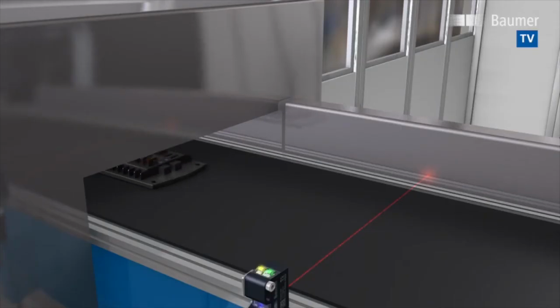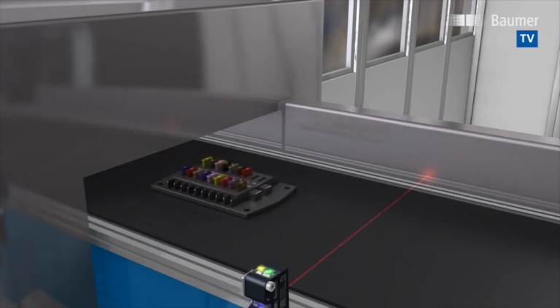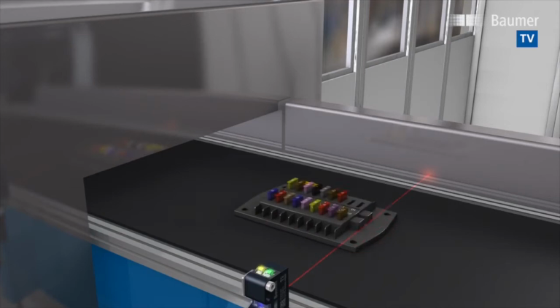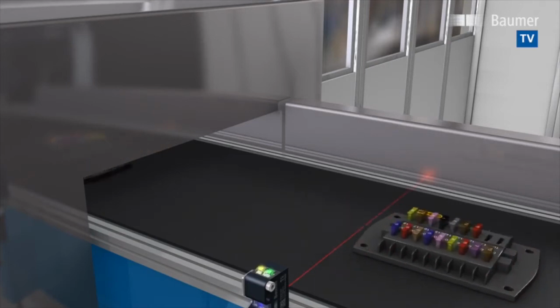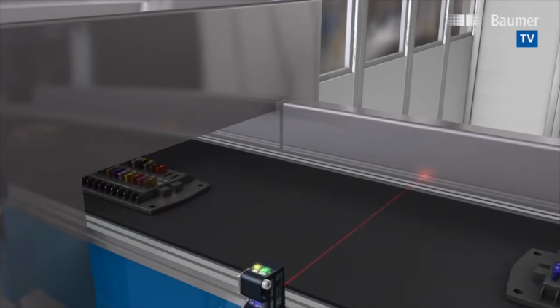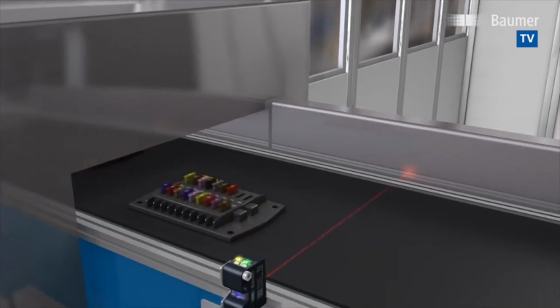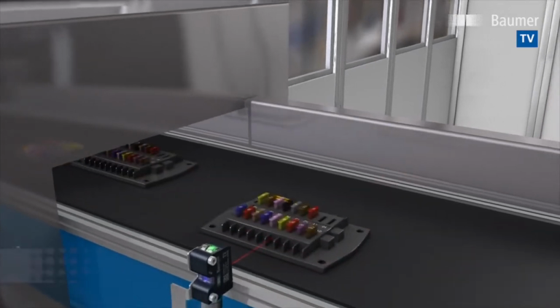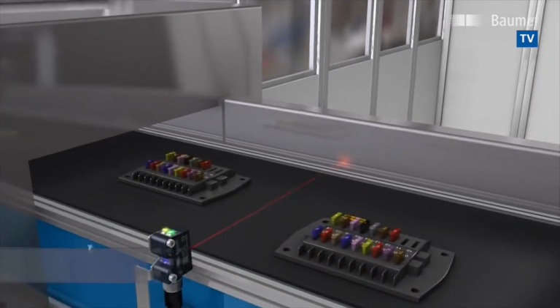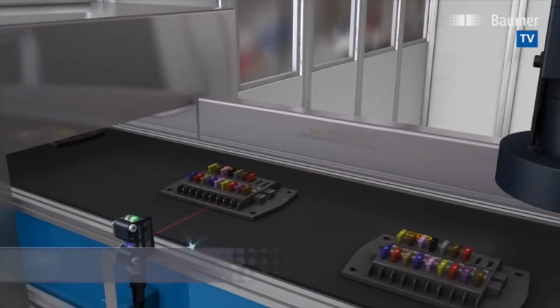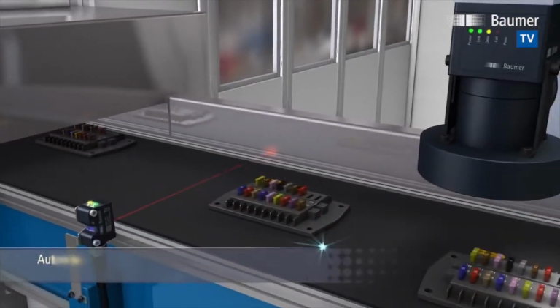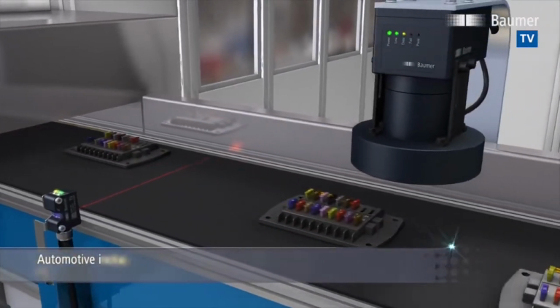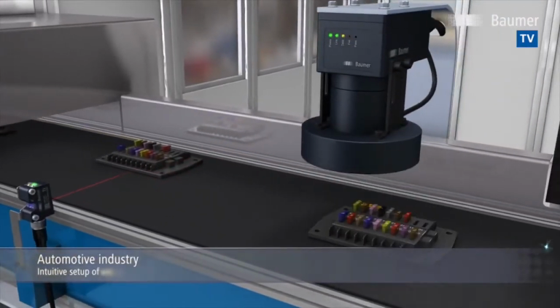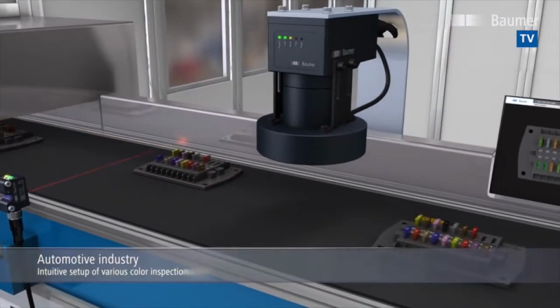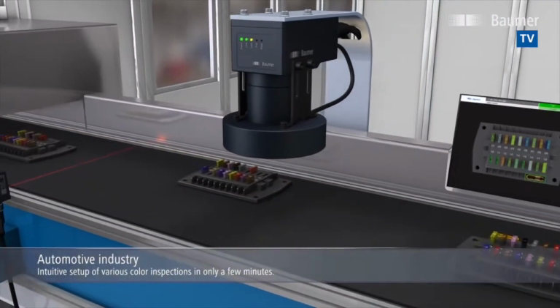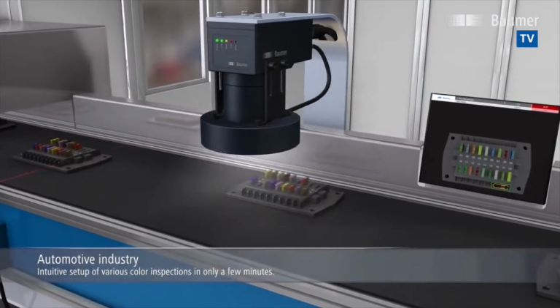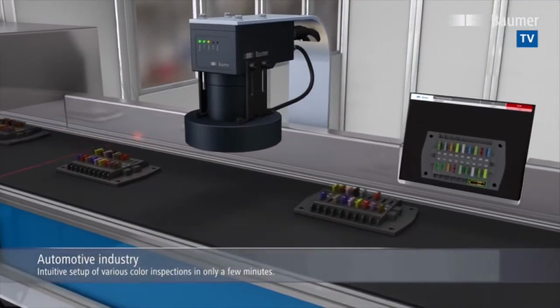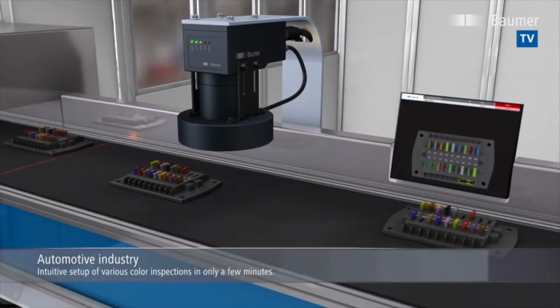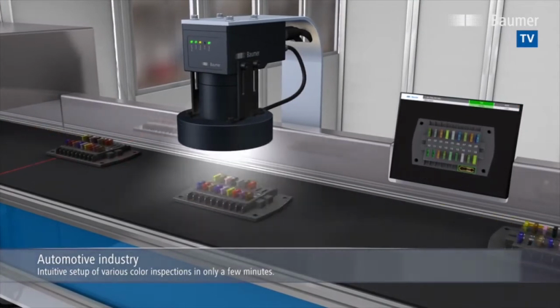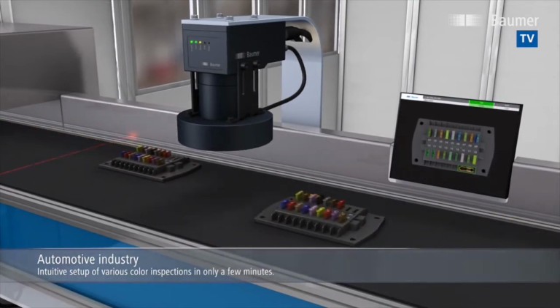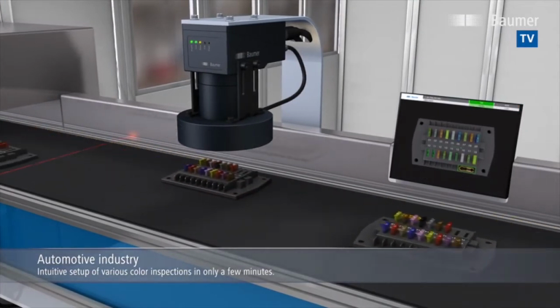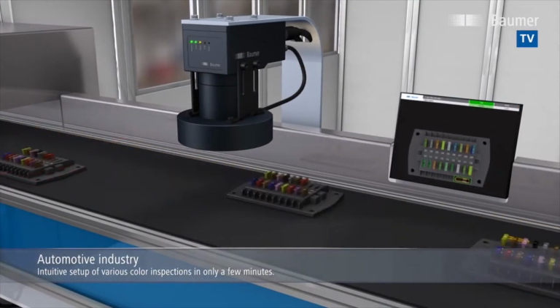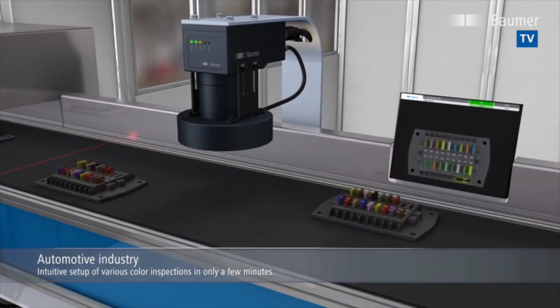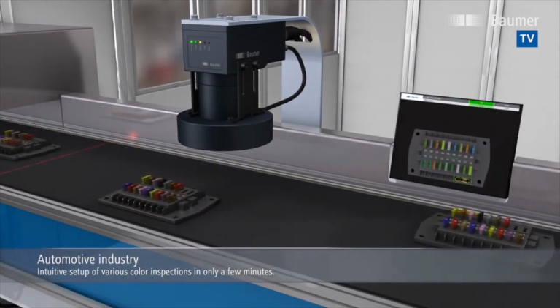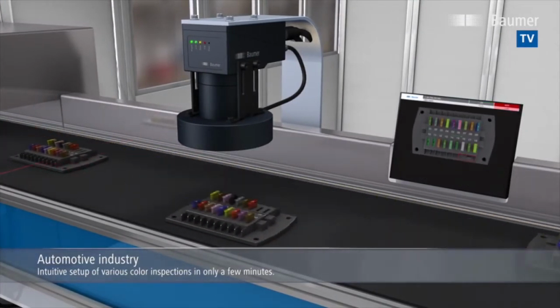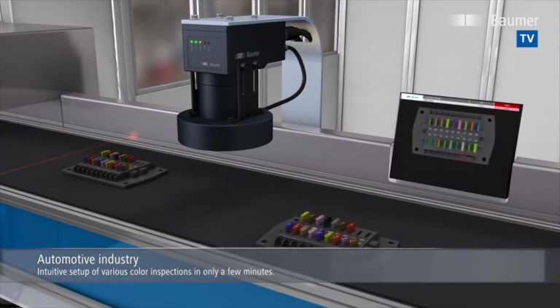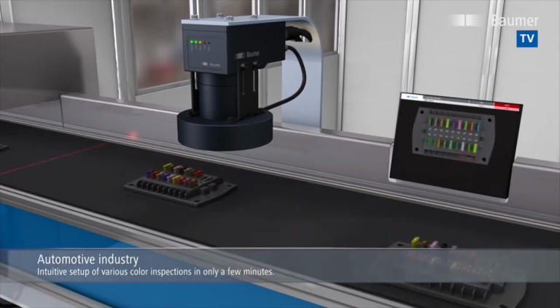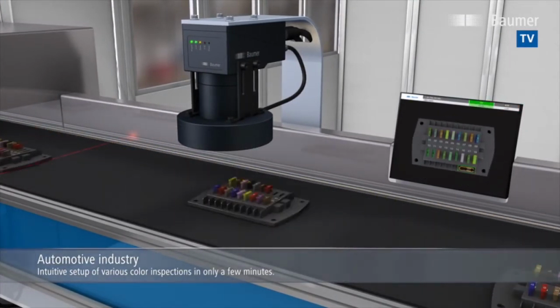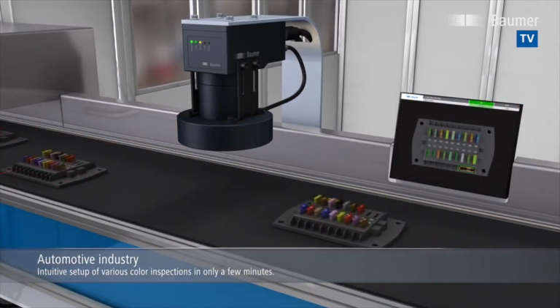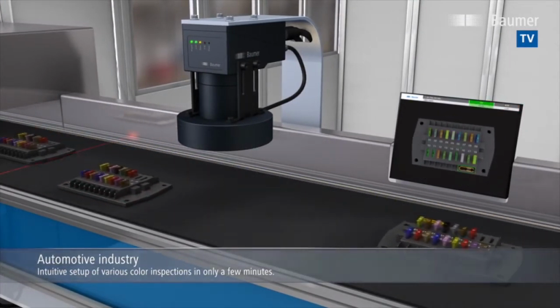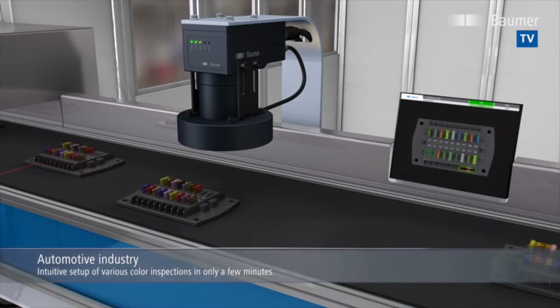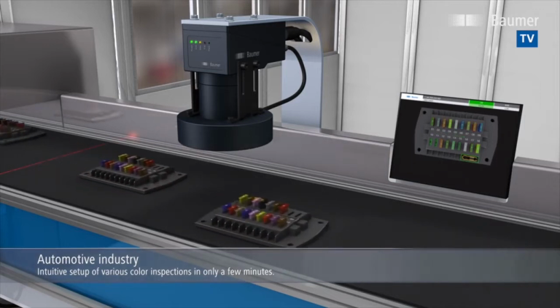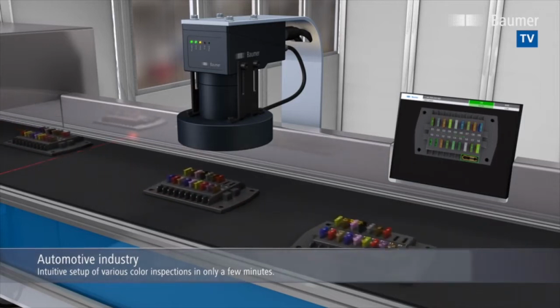Easy color inspection, like in vehicle electronics, often turns out to be a challenge. Is every color in the right place? Are all blanks in the defined positions? Is the fuse puller present?